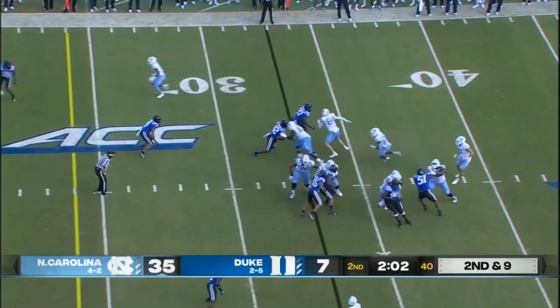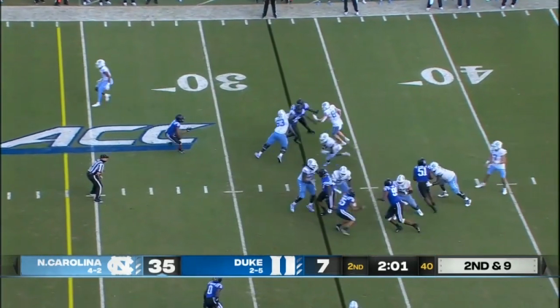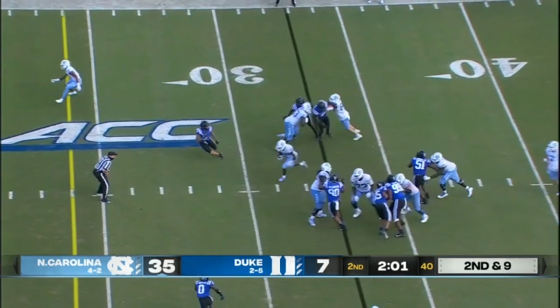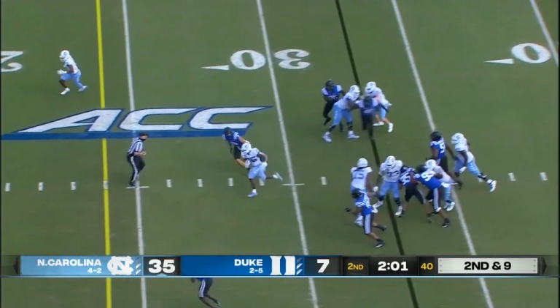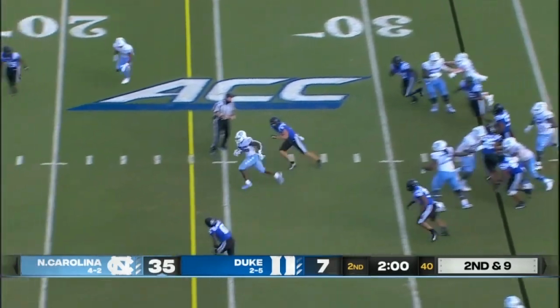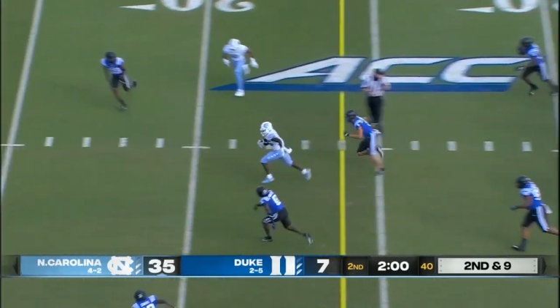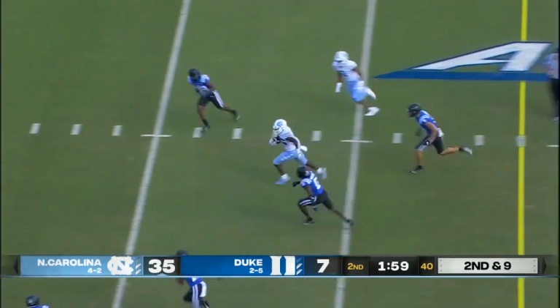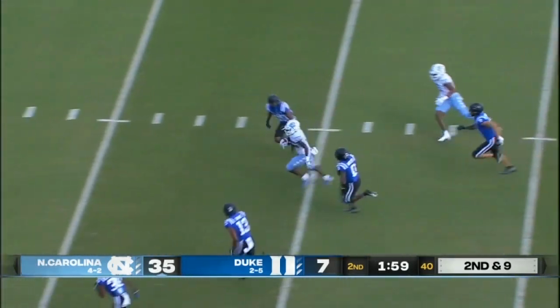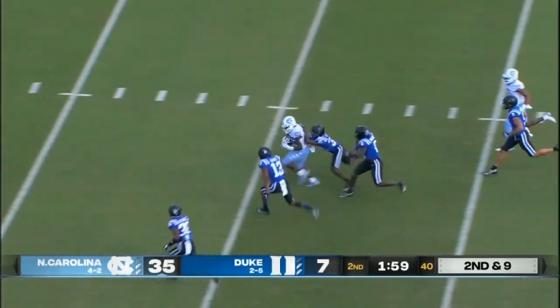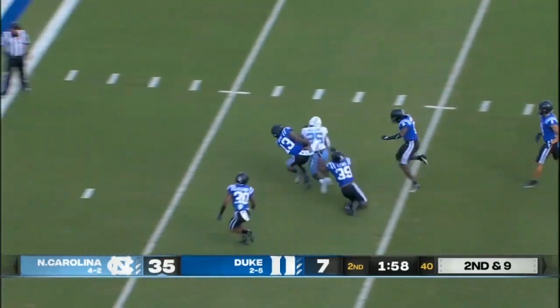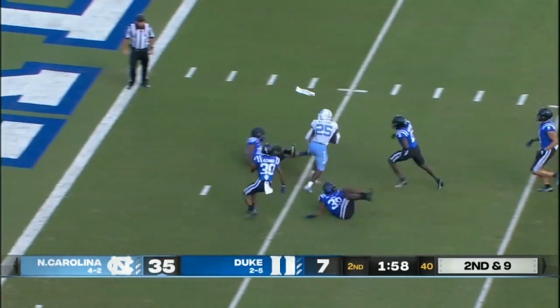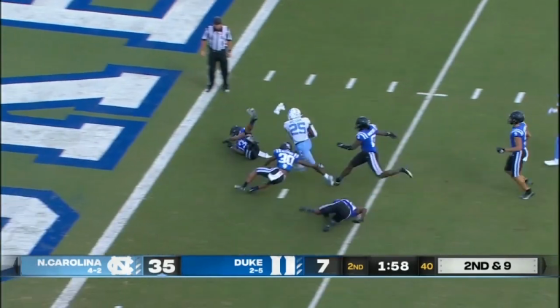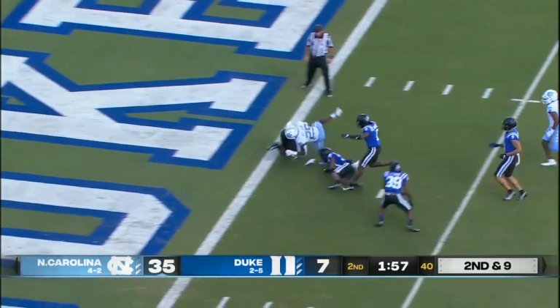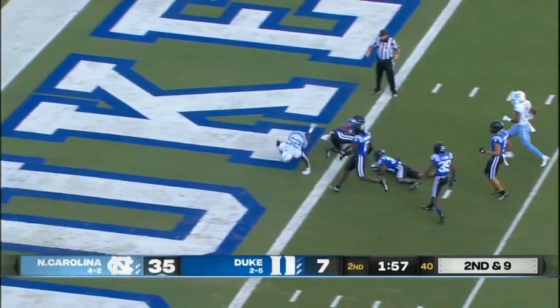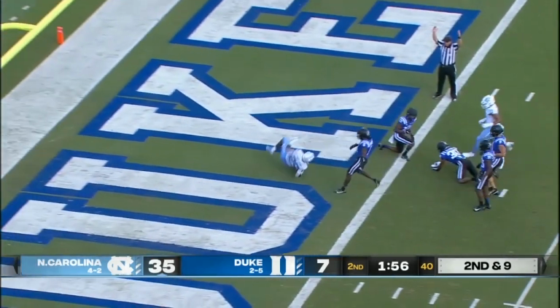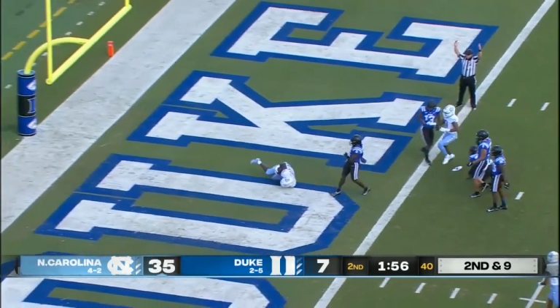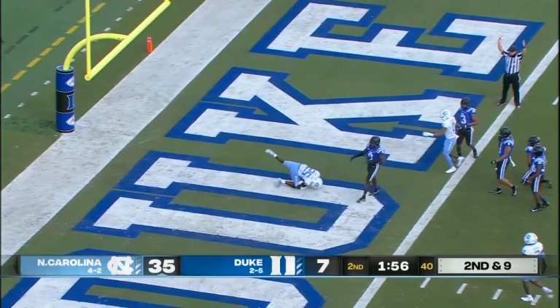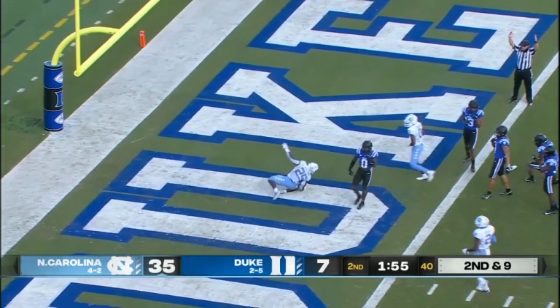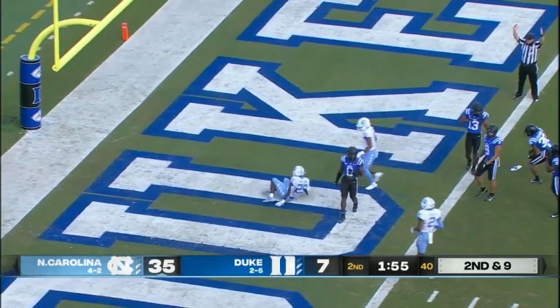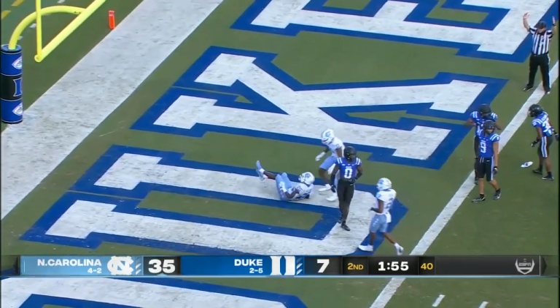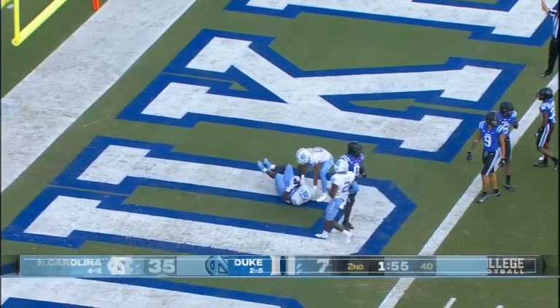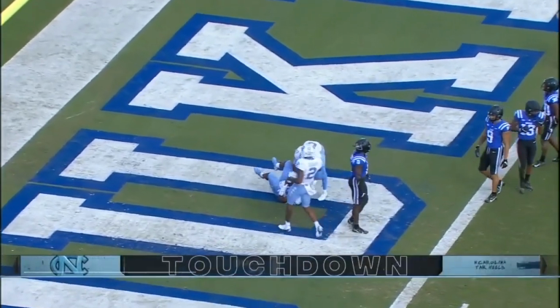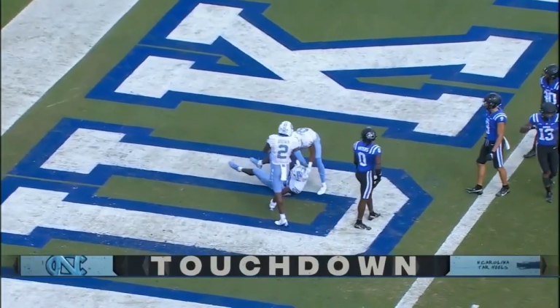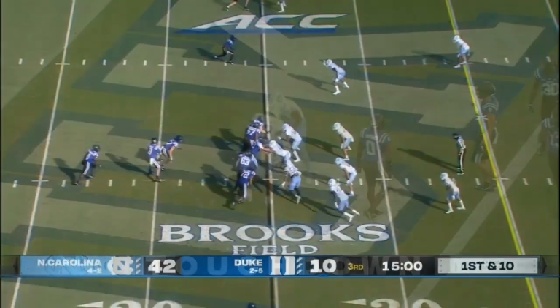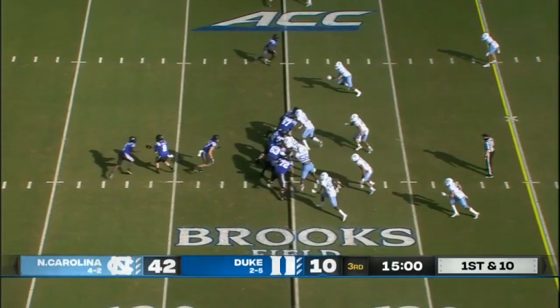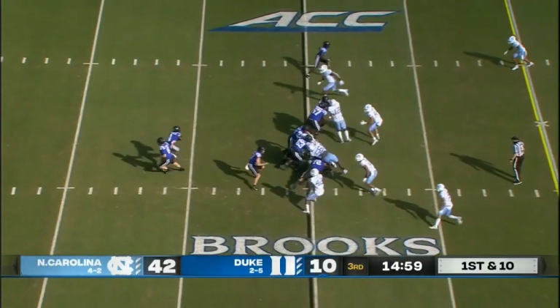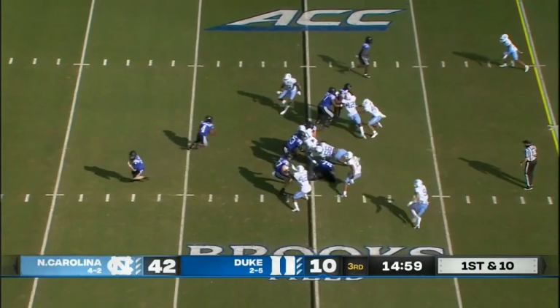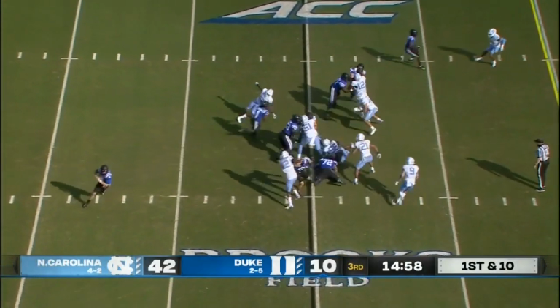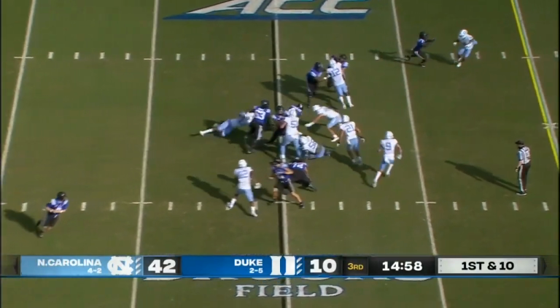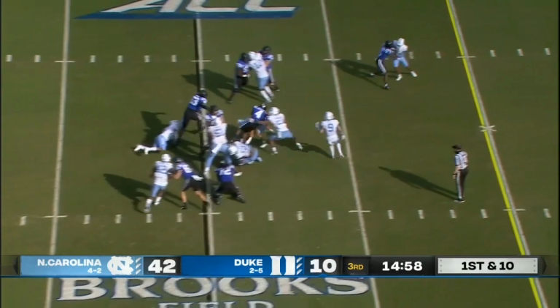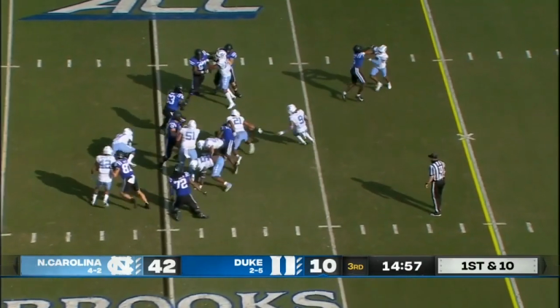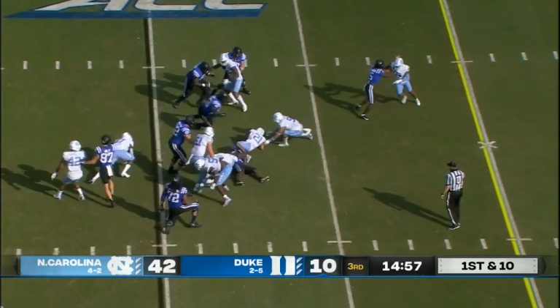Hand off to Javonte Williams. A lot of space up the middle. Javonte — 15, 10 — runs over some Blue Devils. Get out of his way. He needs another touchdown. Good return on that as well. It ended up being a touchdown for Carolina.